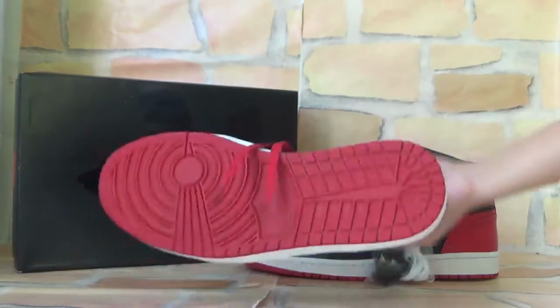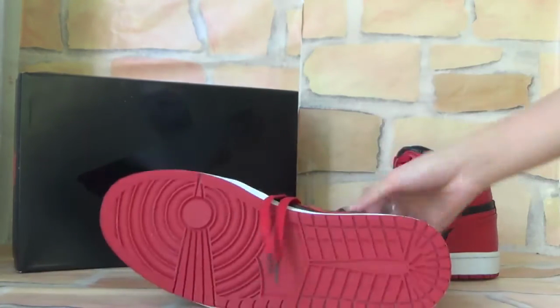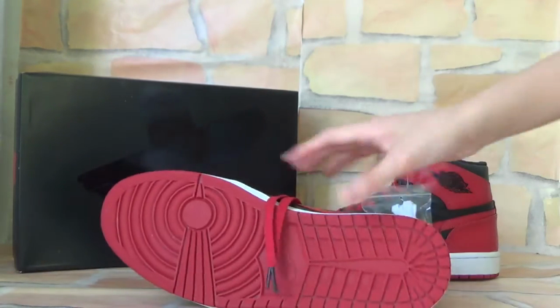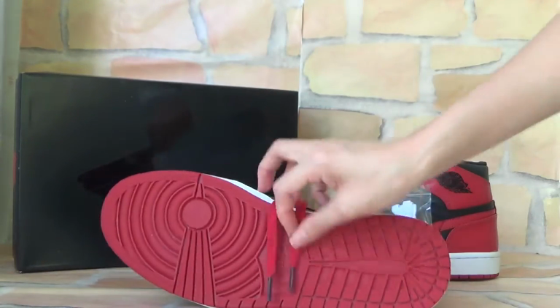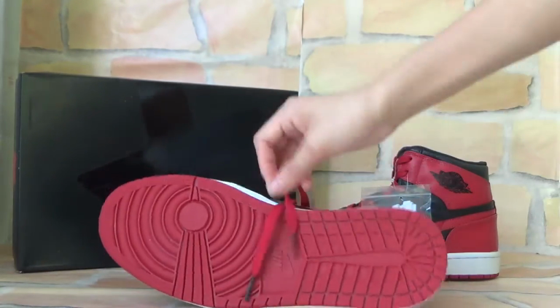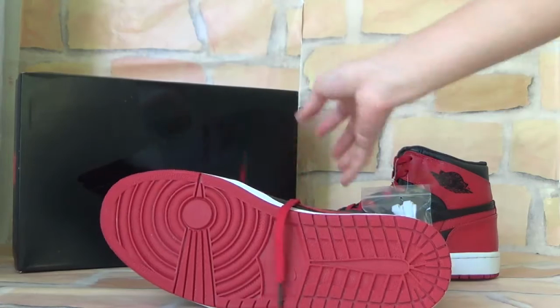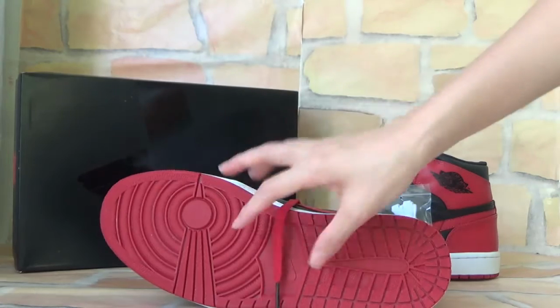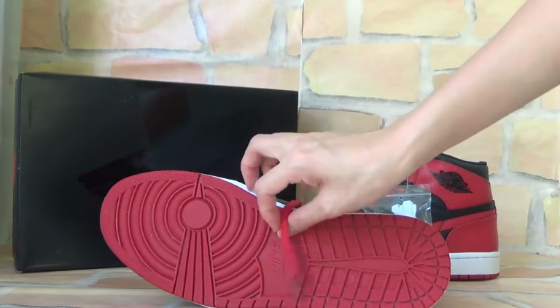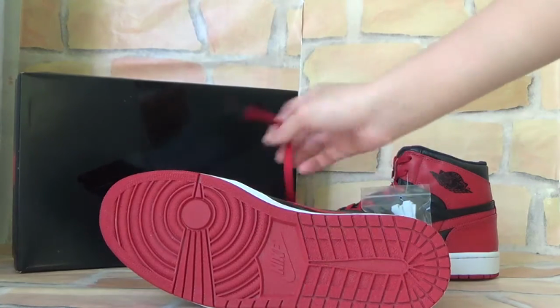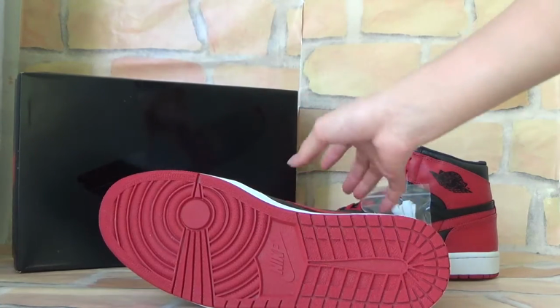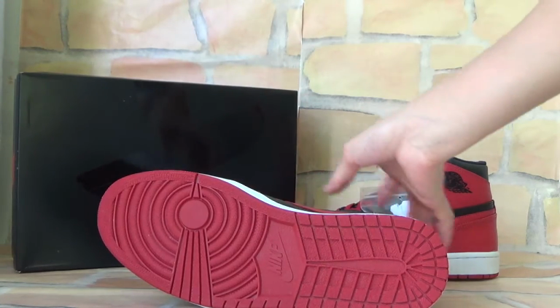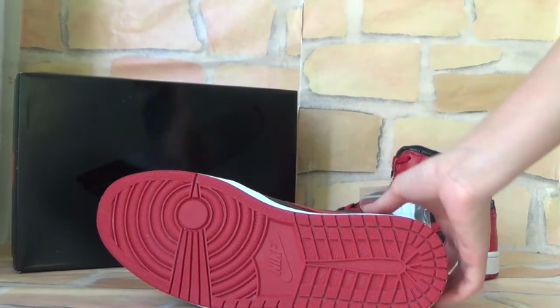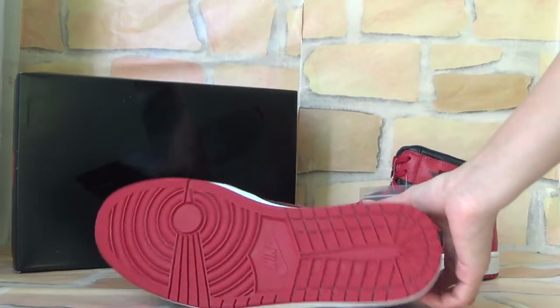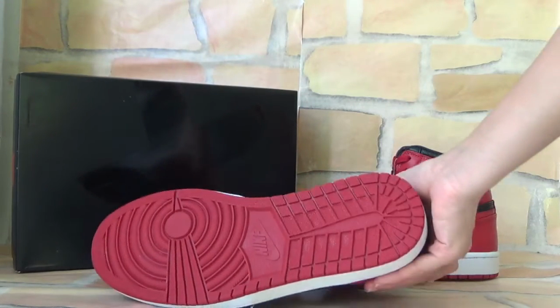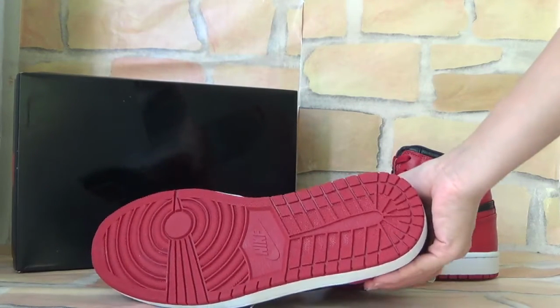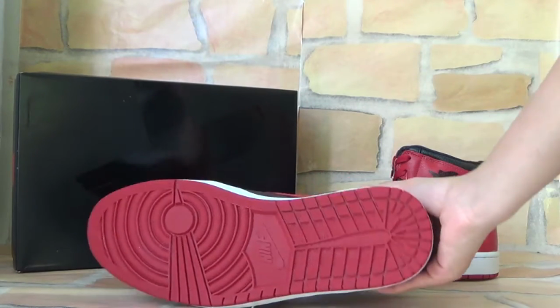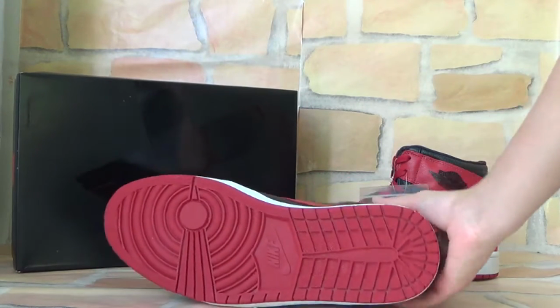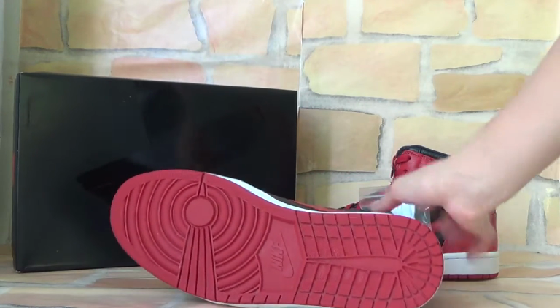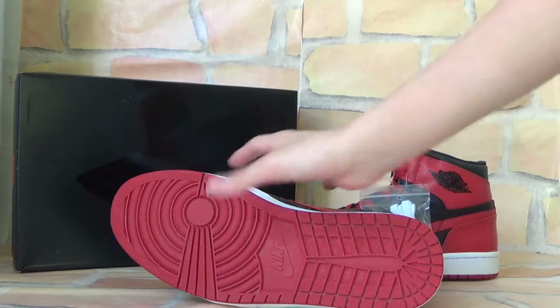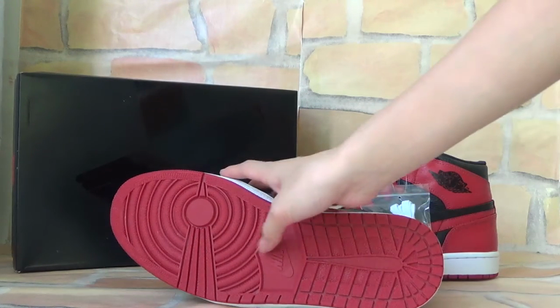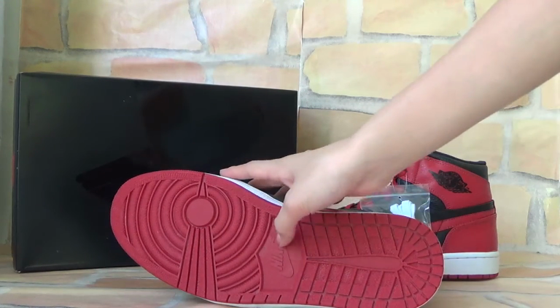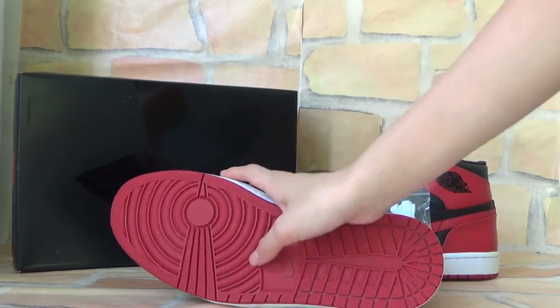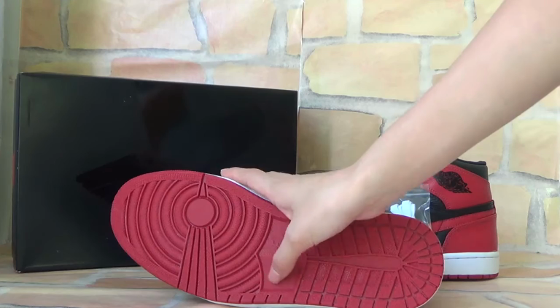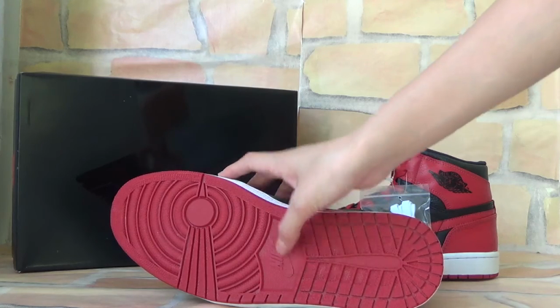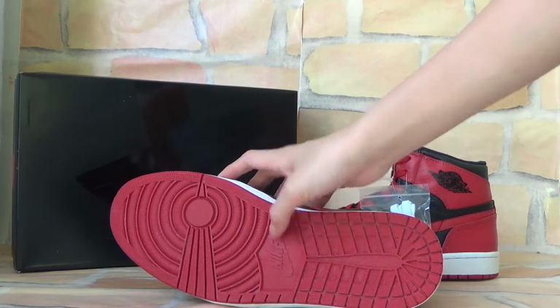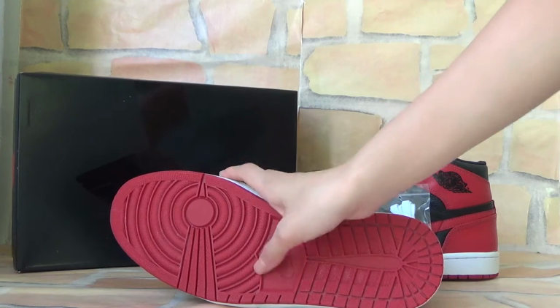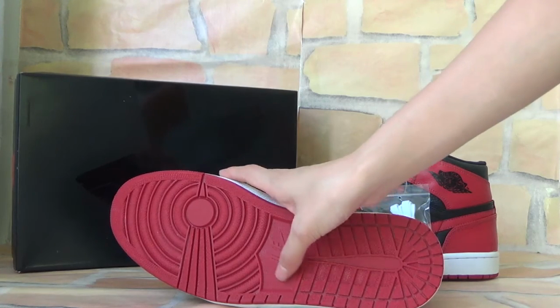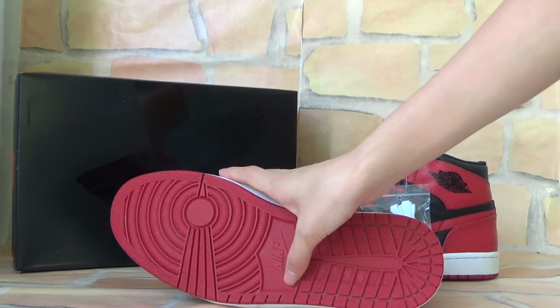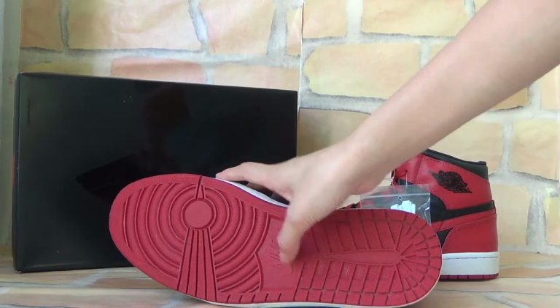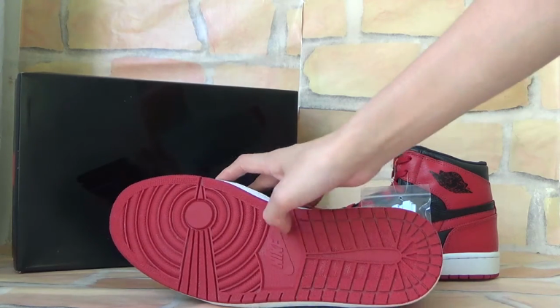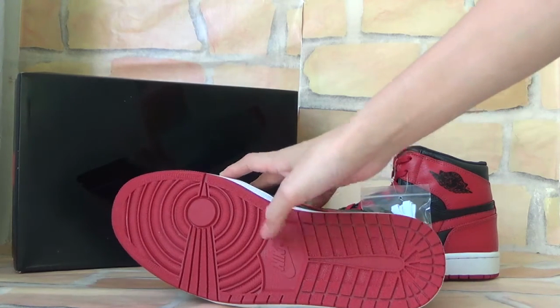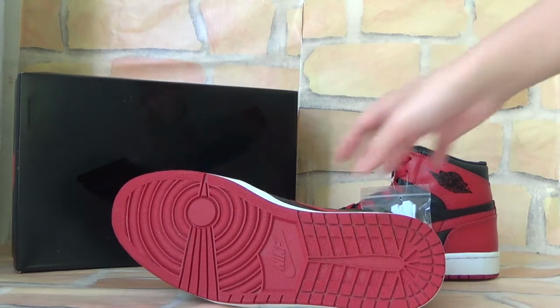And also here is the bottom — you can check it very clearly. Always the red color. And this part you can see the Nike logo.